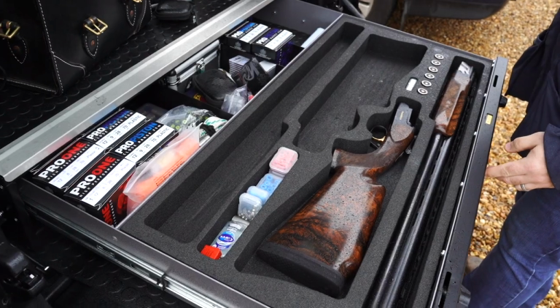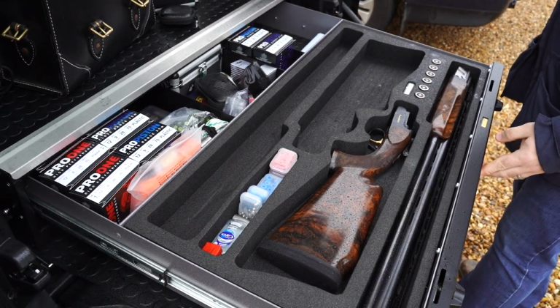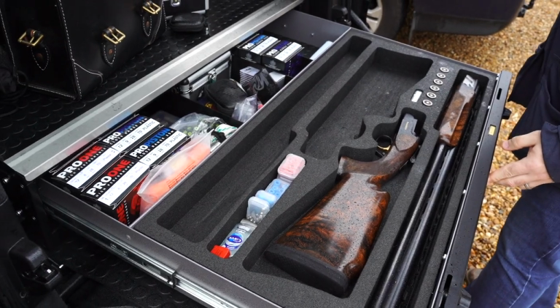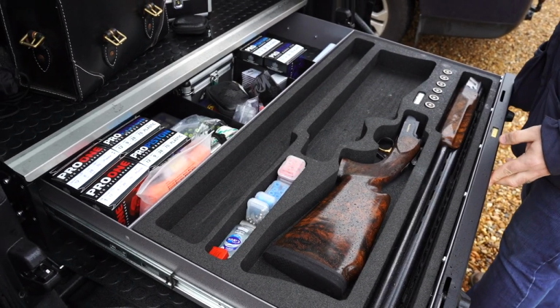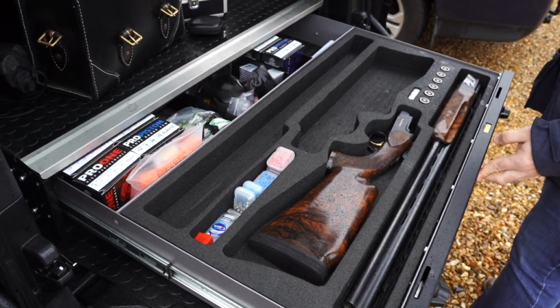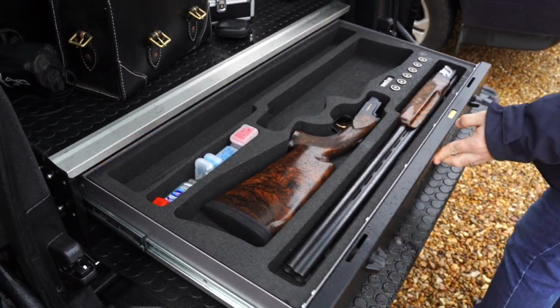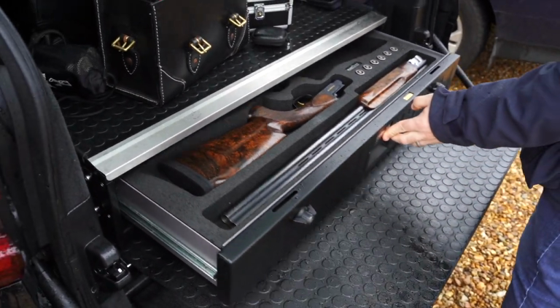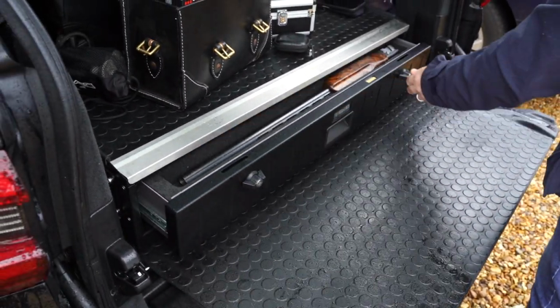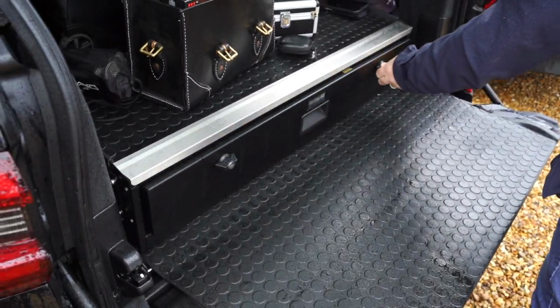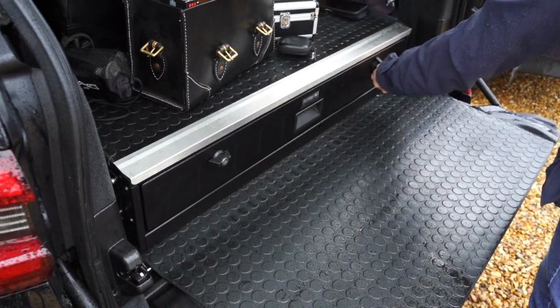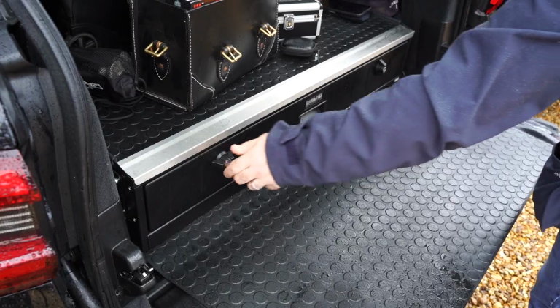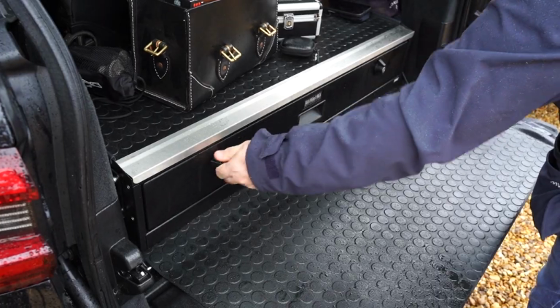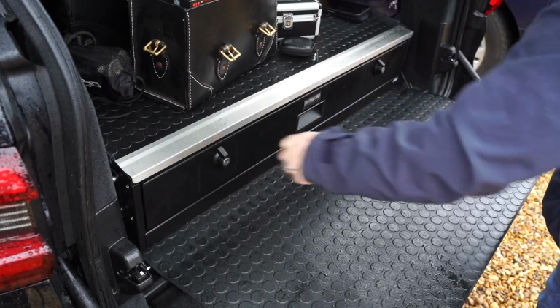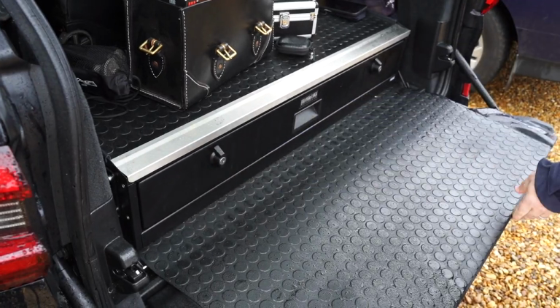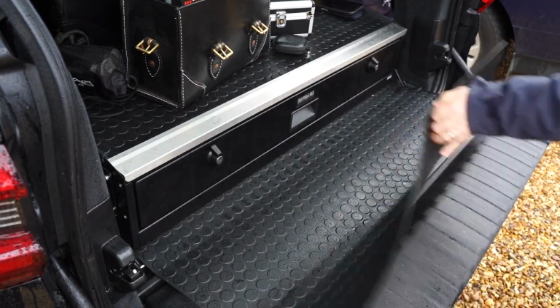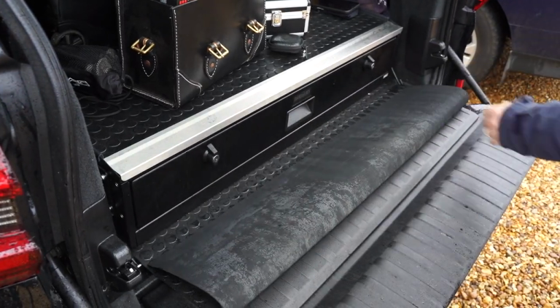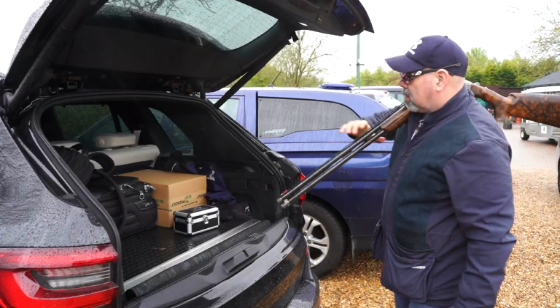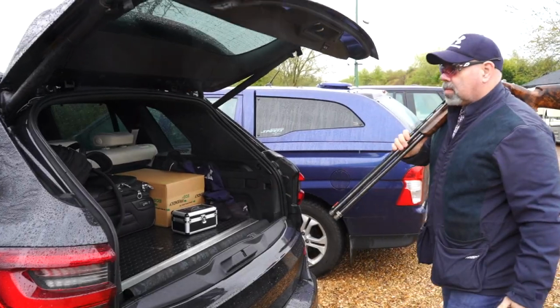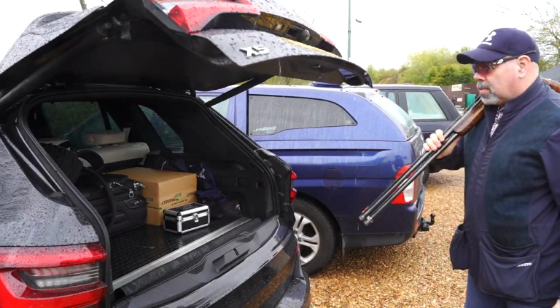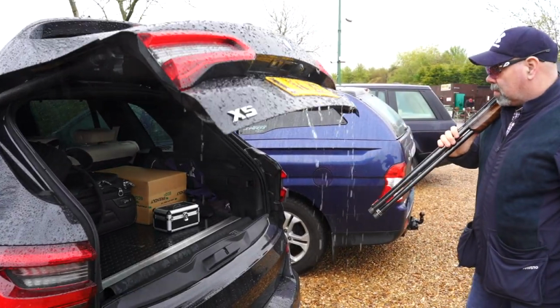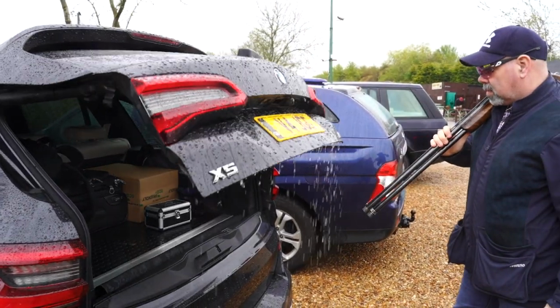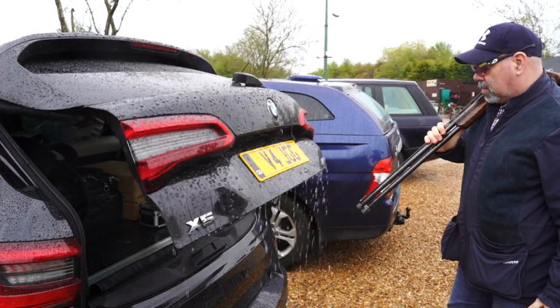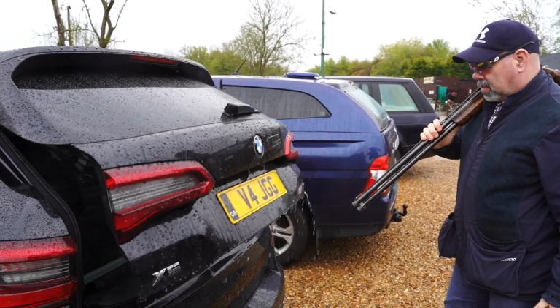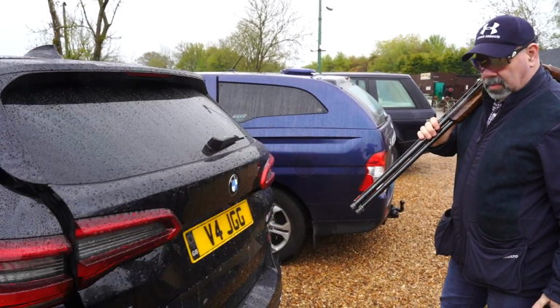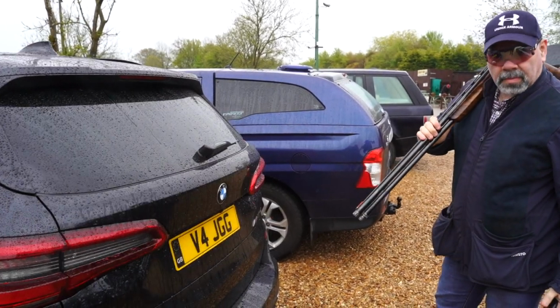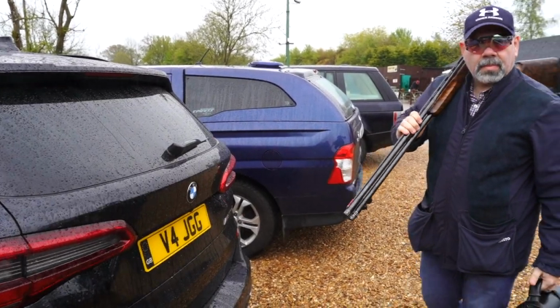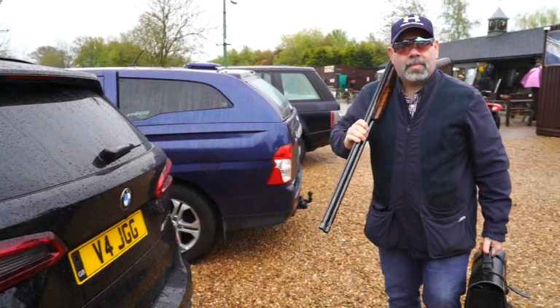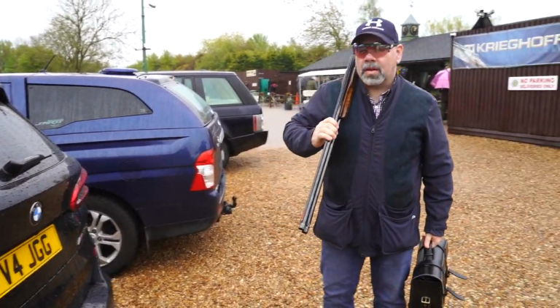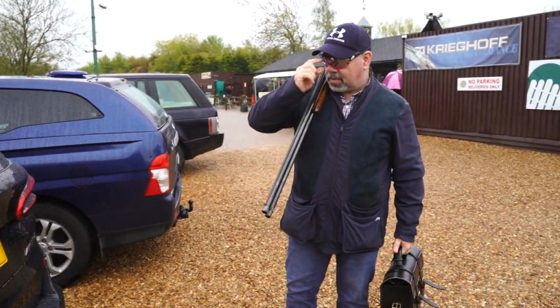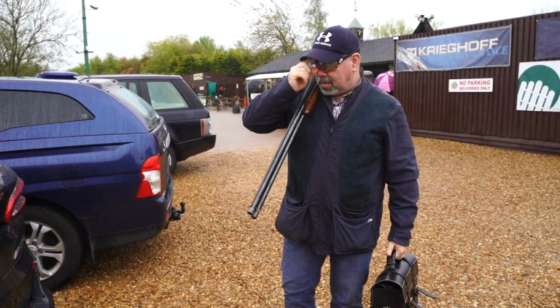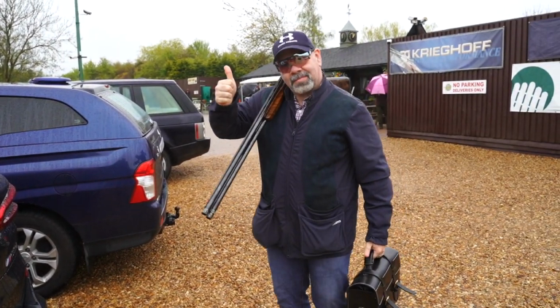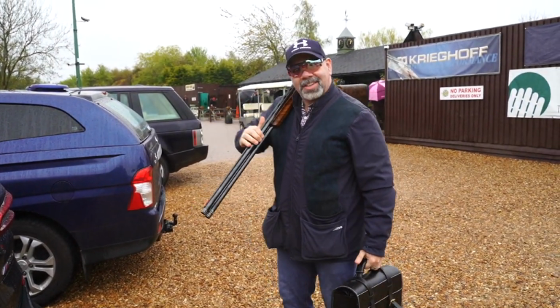It locks in three places, so I actually argue it's more secure than my gun safe at home, on the basis that it's a locked metal box inside an alarmed locked metal box, which is then inside an alarmed garage, whereas my gun cabinet at home is just inside a brick wall.